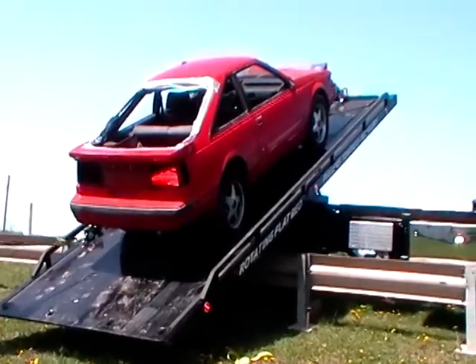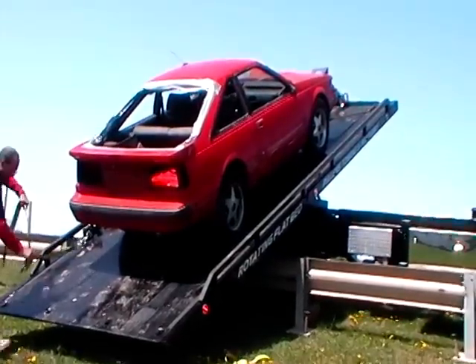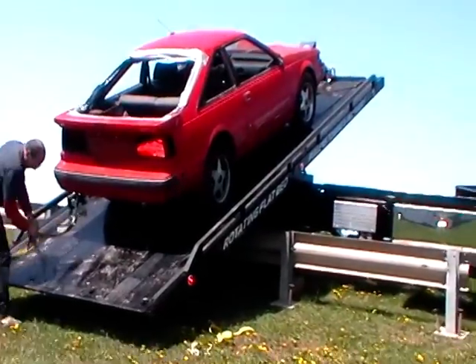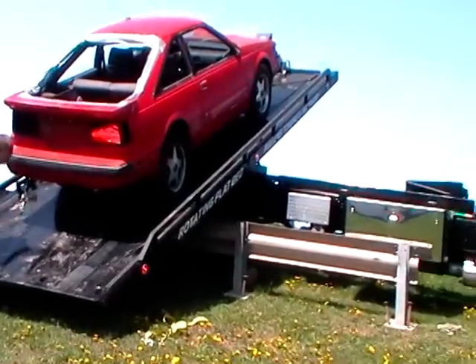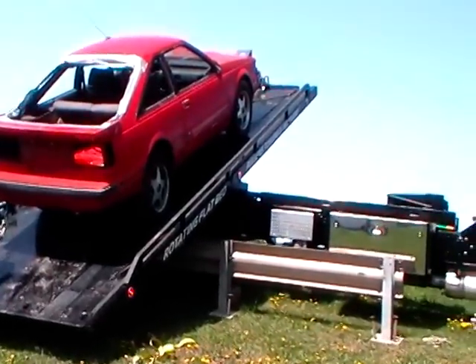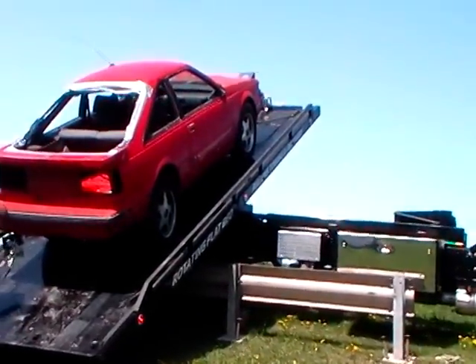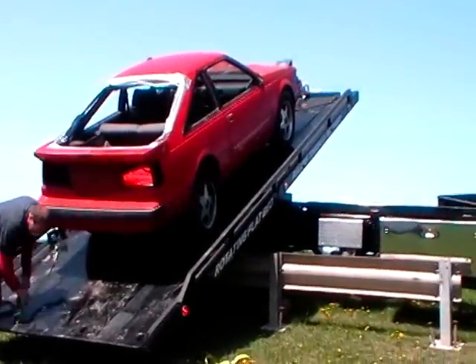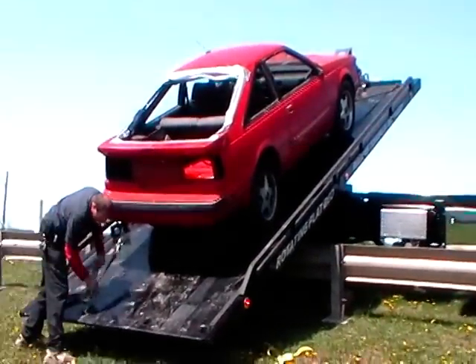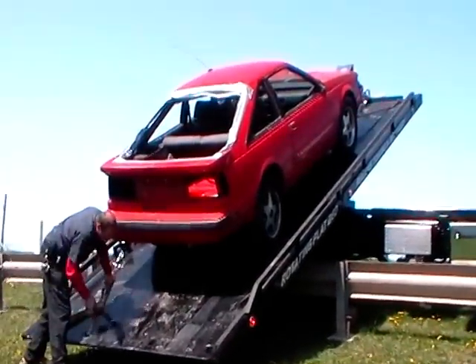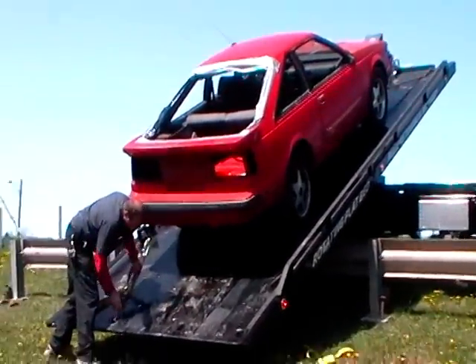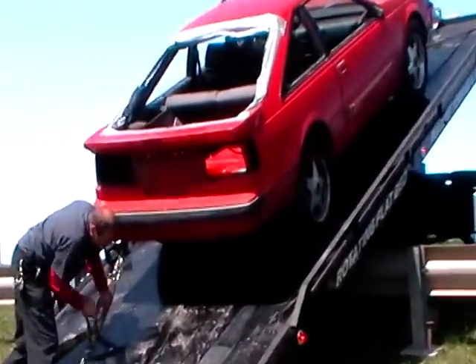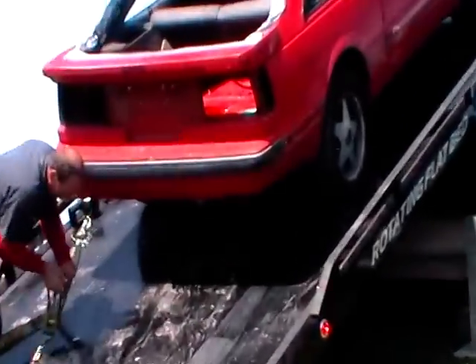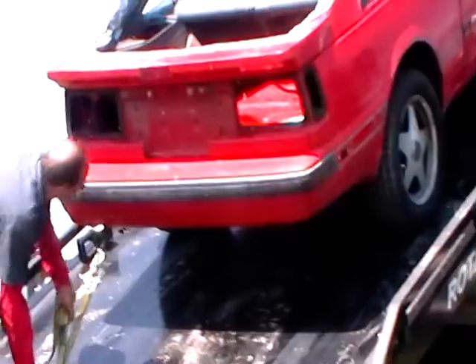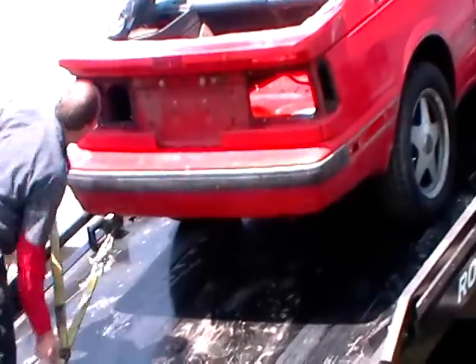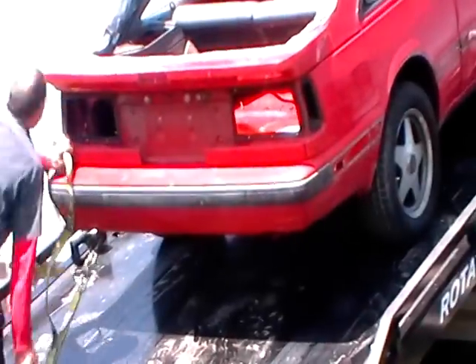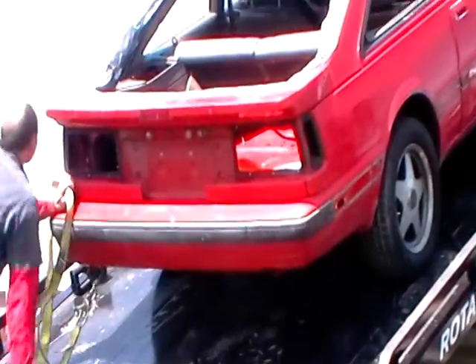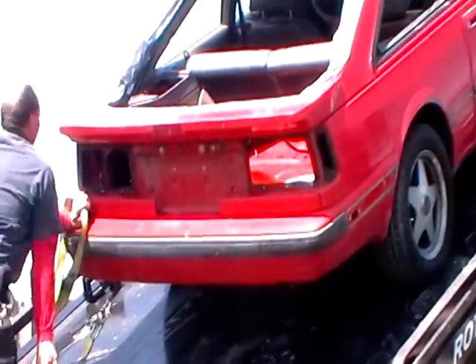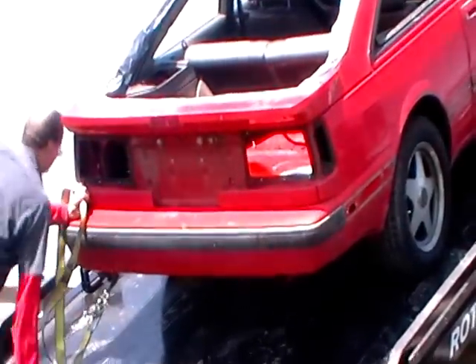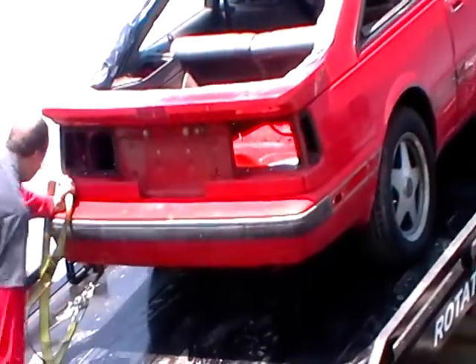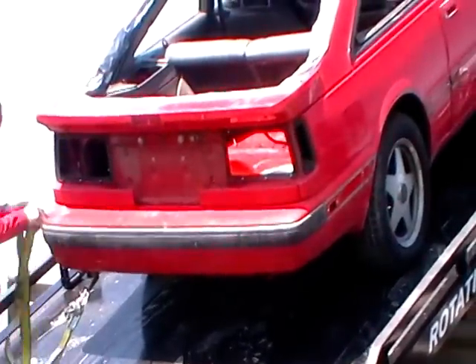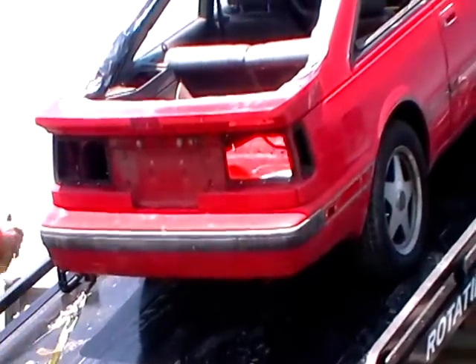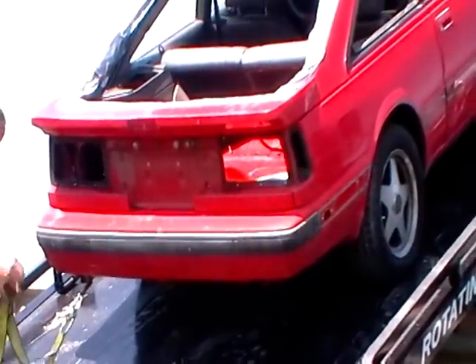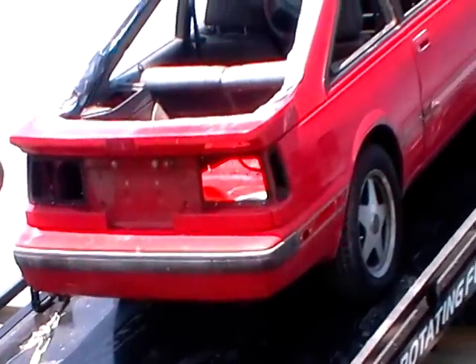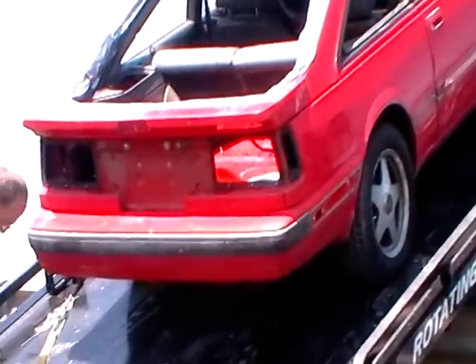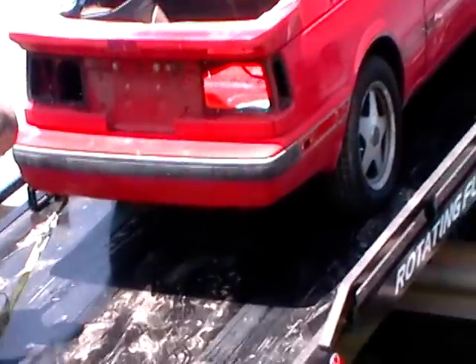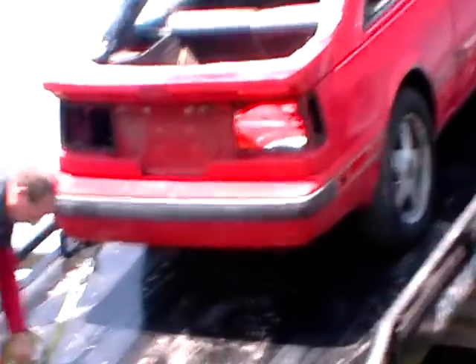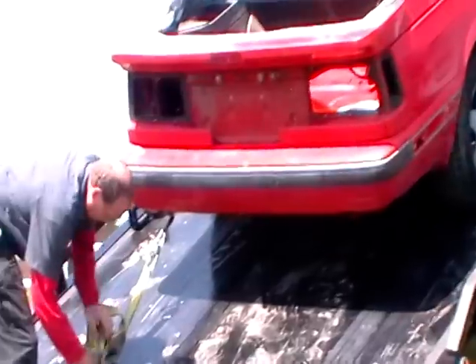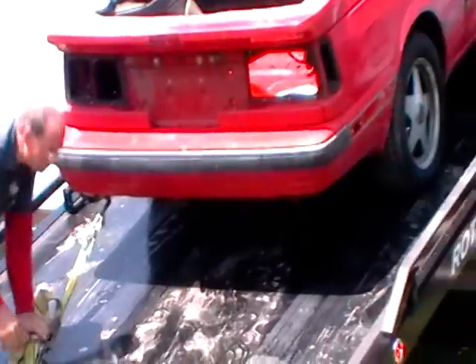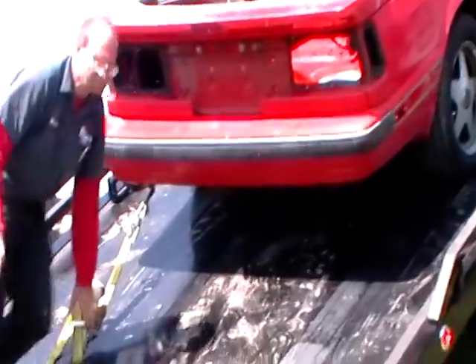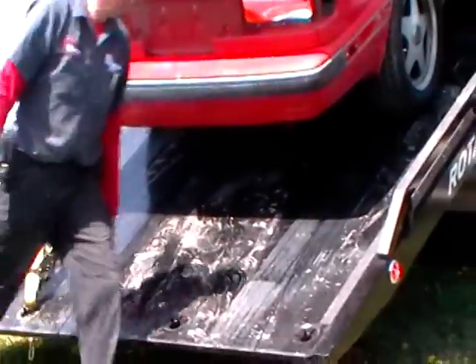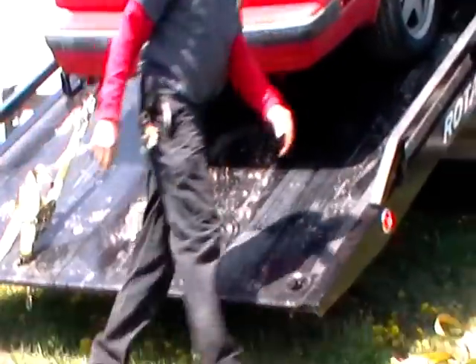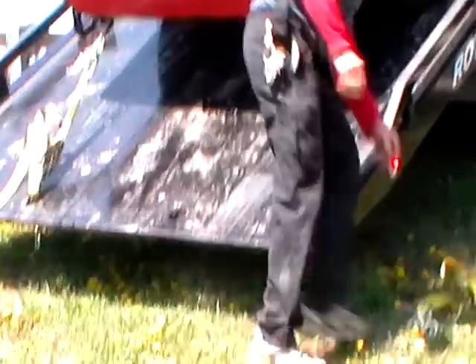We just secure the car so it doesn't bounce around as much, putting the strap right on it. Once we get this sucked in or rotated, we will then put our four points of hook onto it and secure it down.